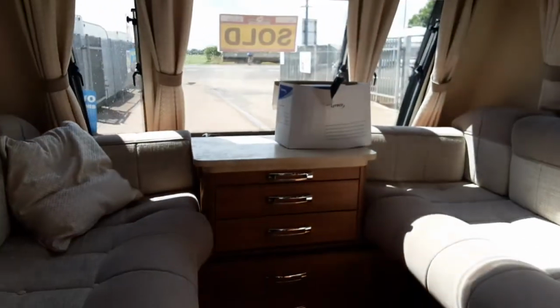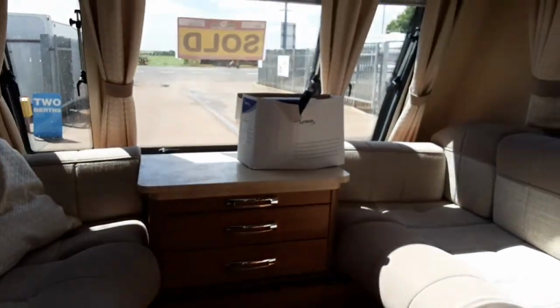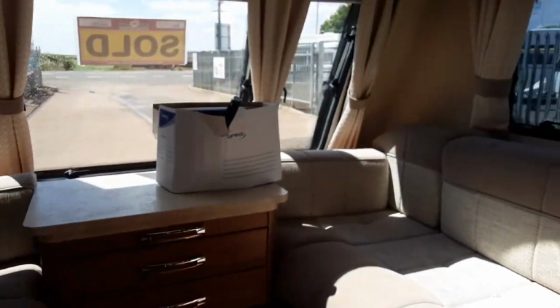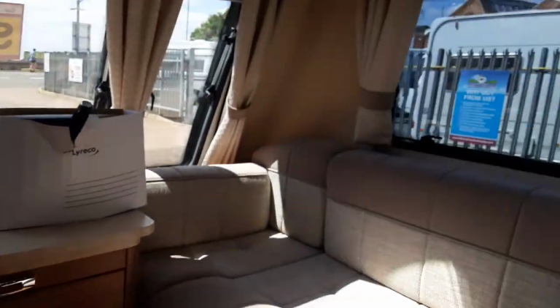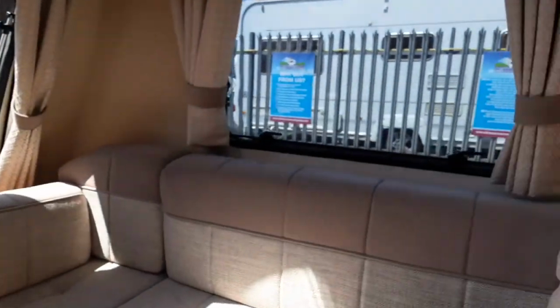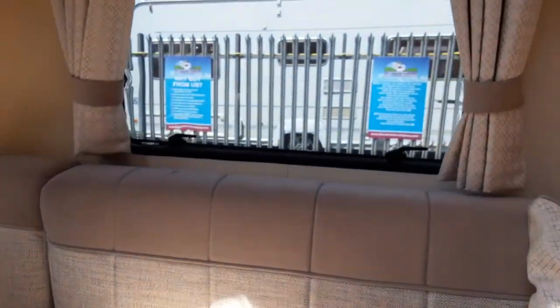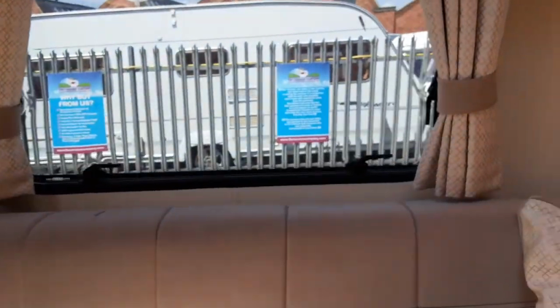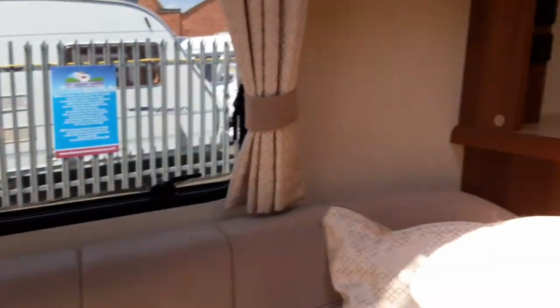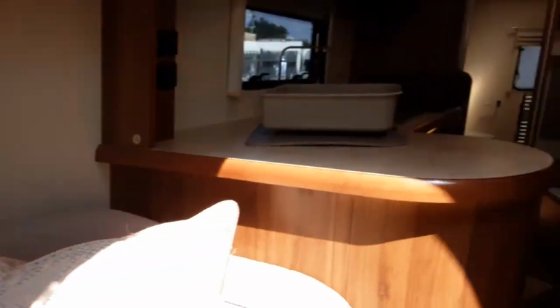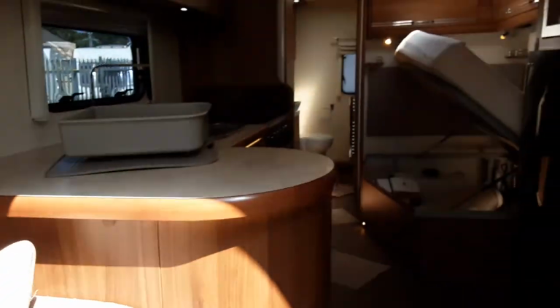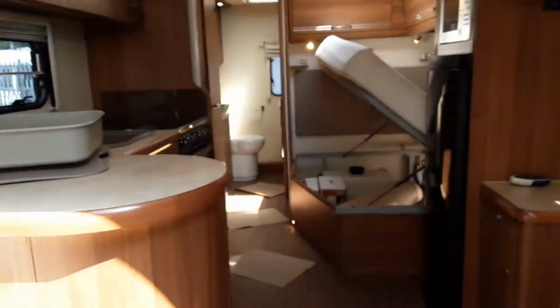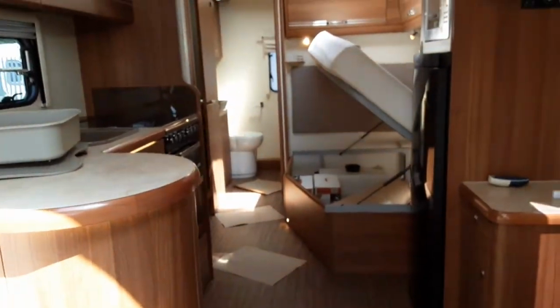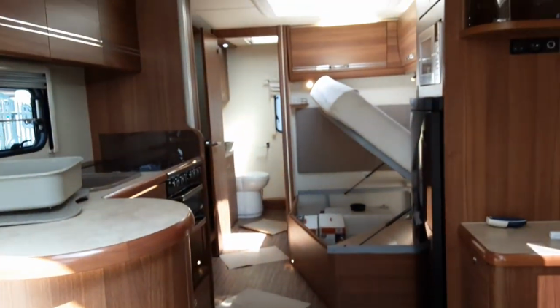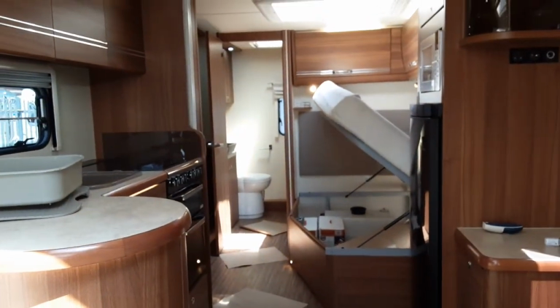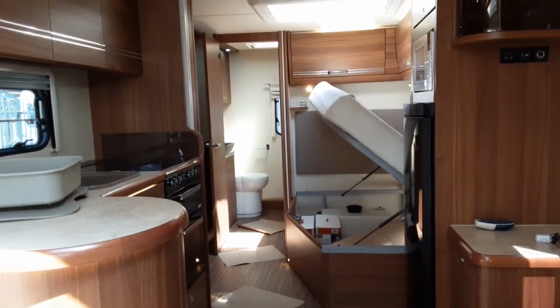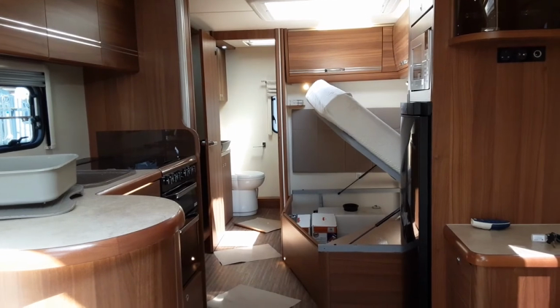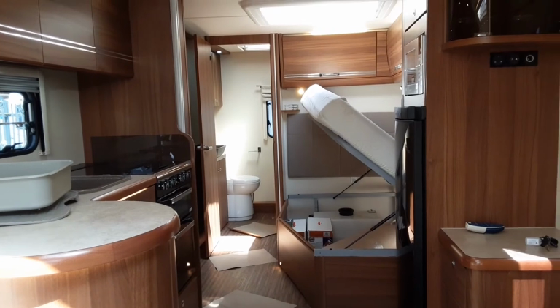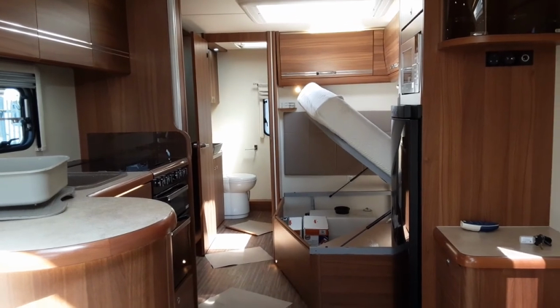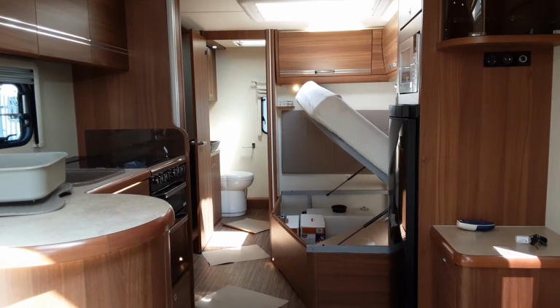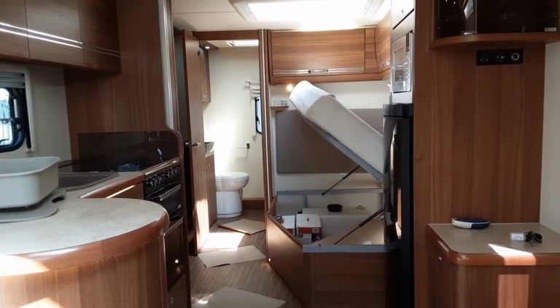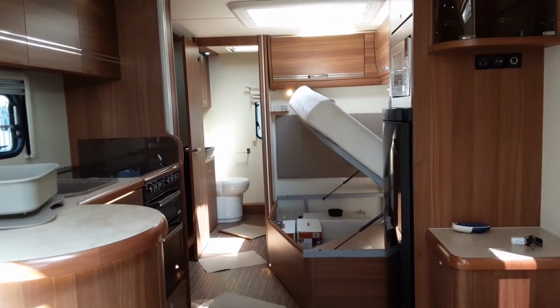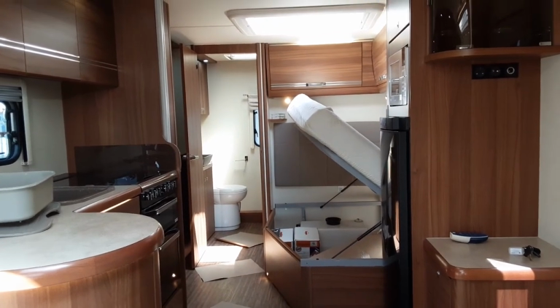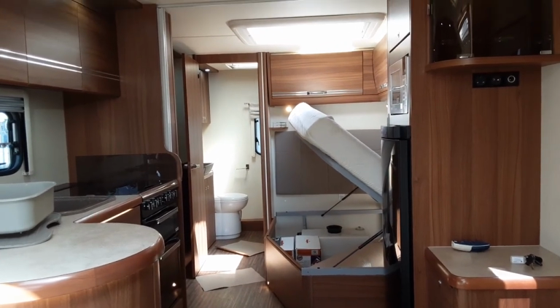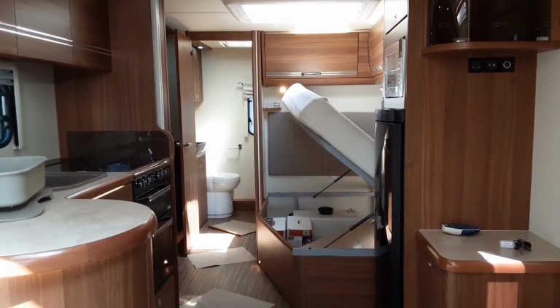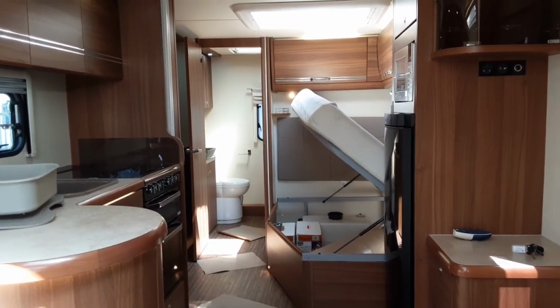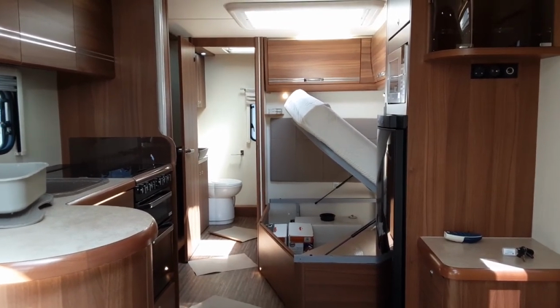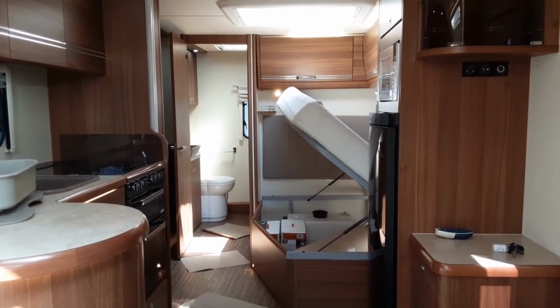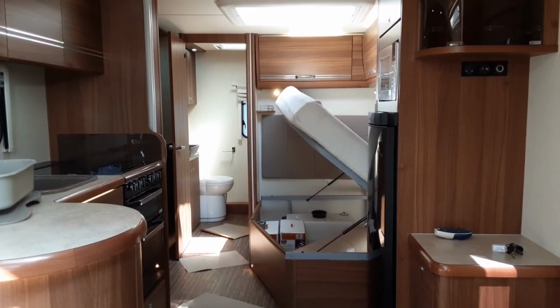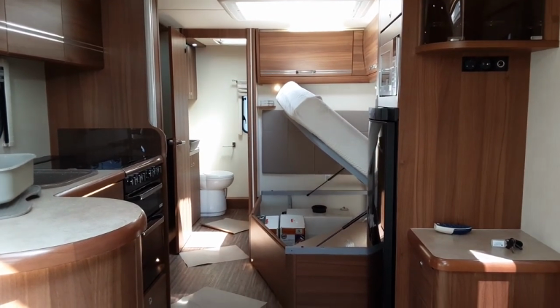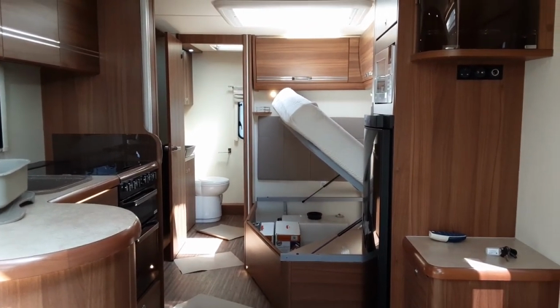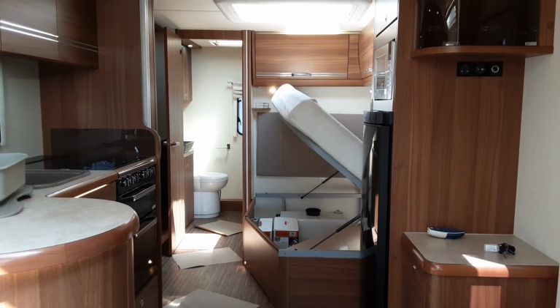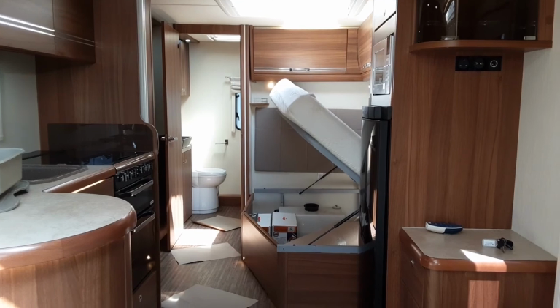That is the Buccaneer Schooner. If you have any further questions on the caravan, please don't hesitate to give us a call here at the caravan company and we'll be more than happy to help. We appreciate the business and look forward to seeing you here on site soon. Thank you, goodbye.